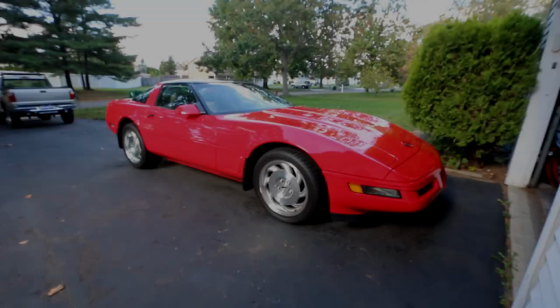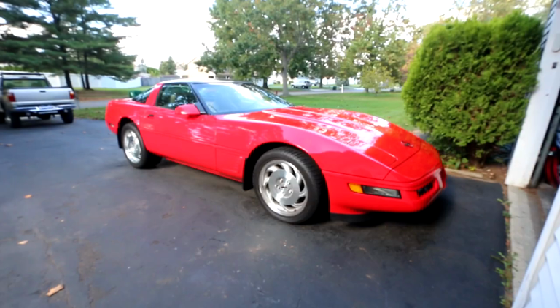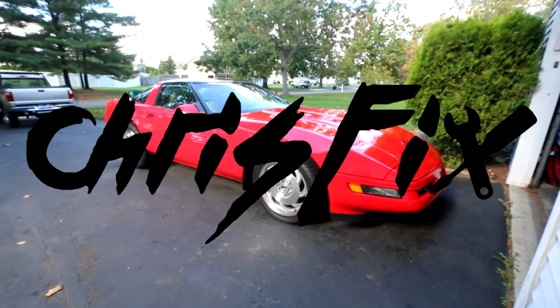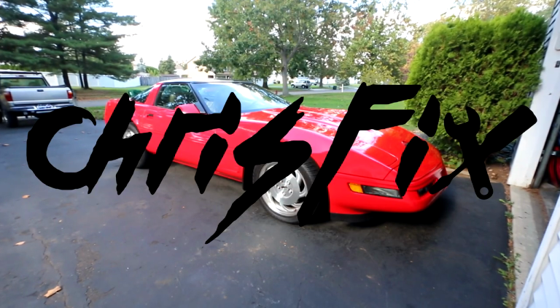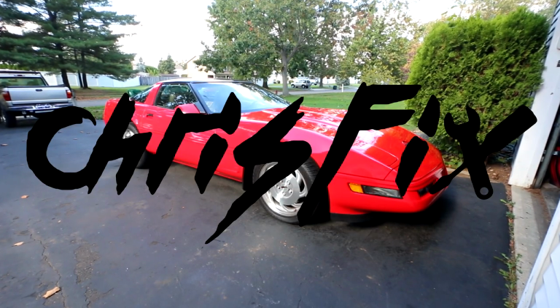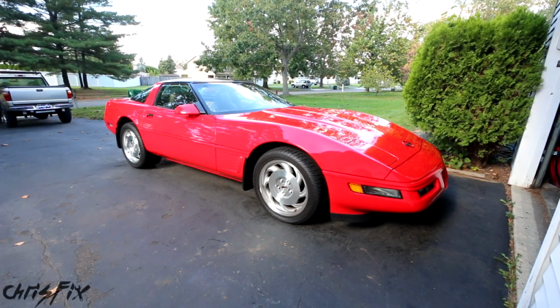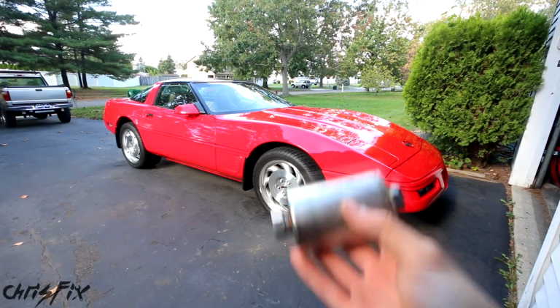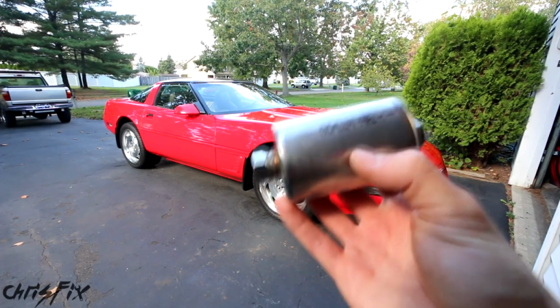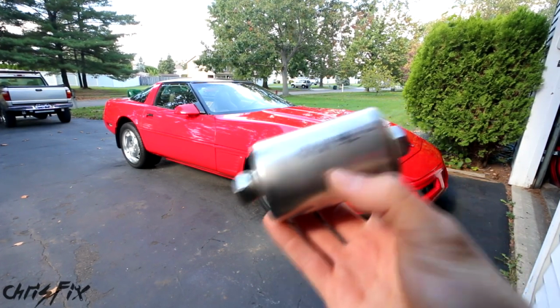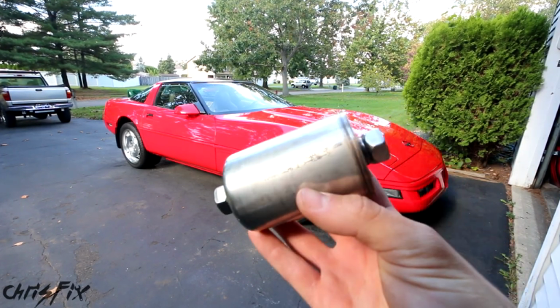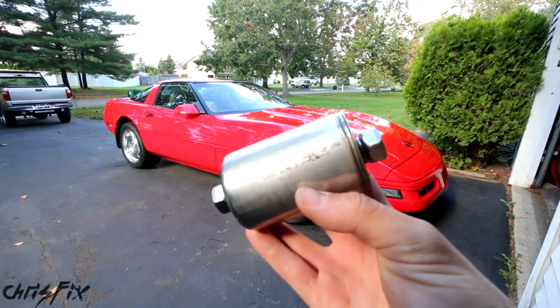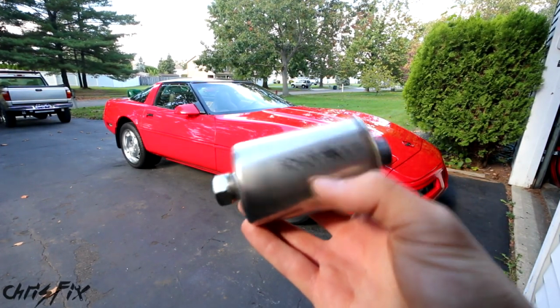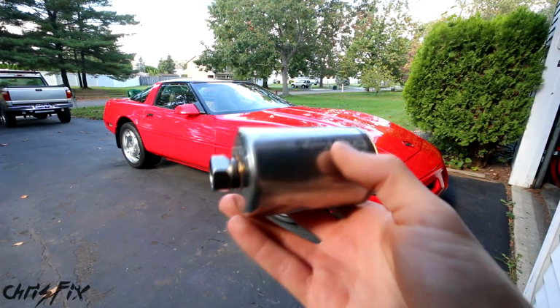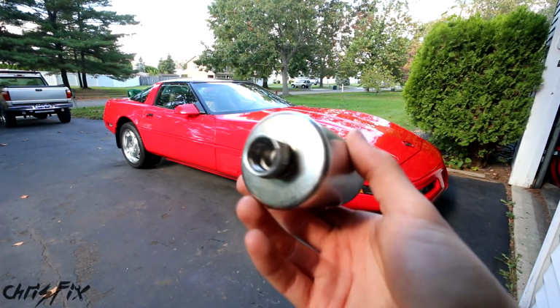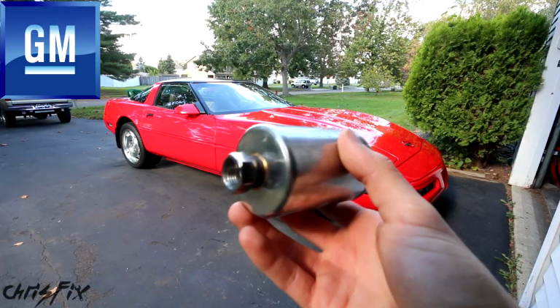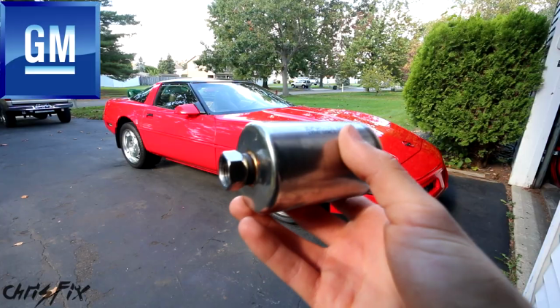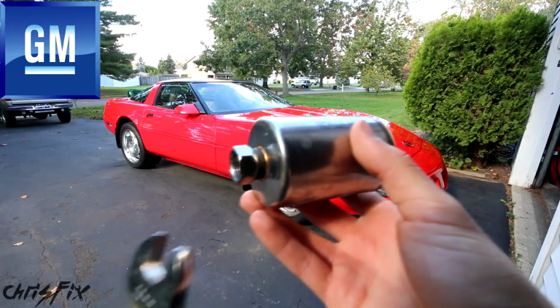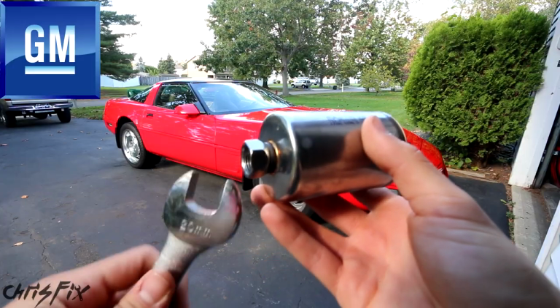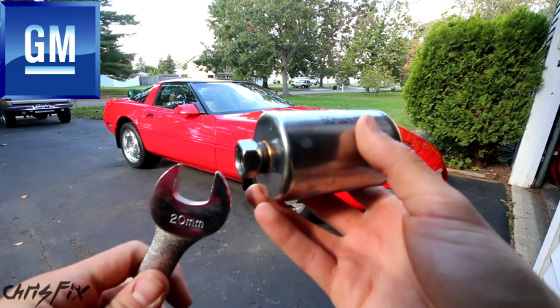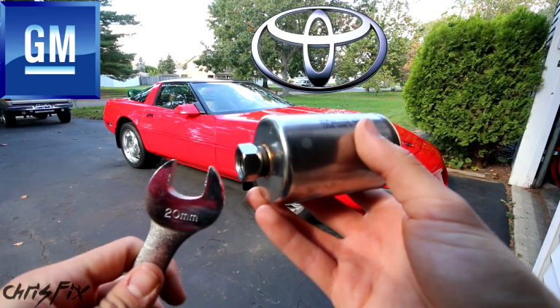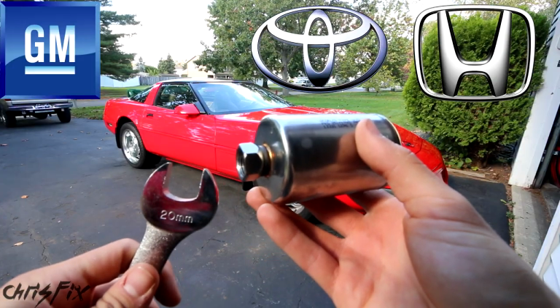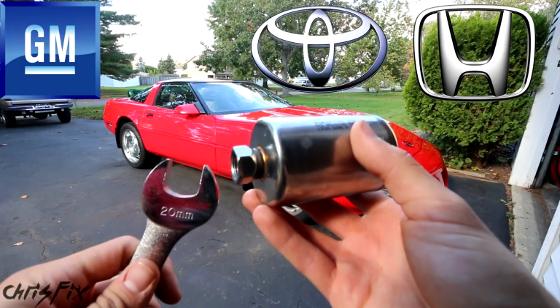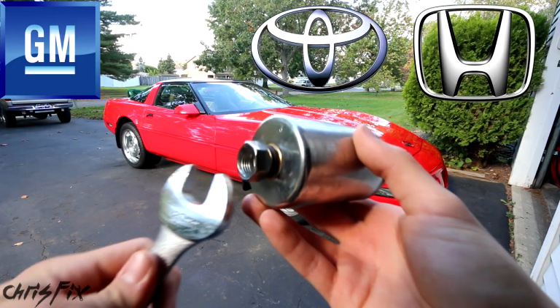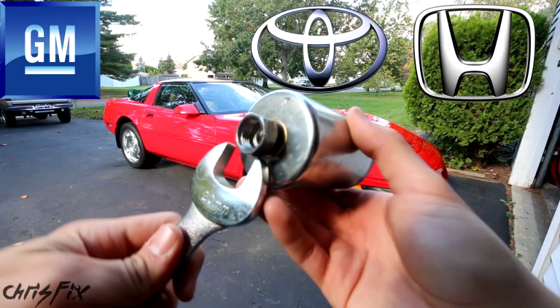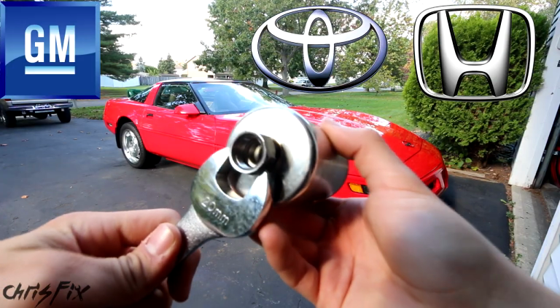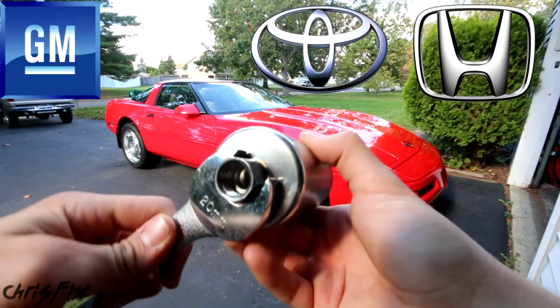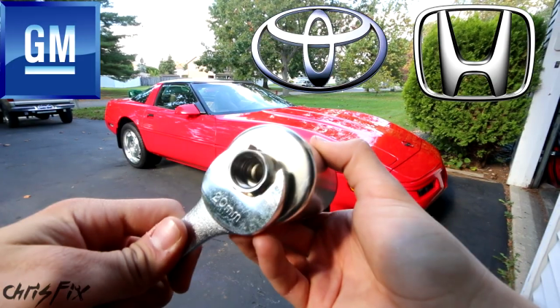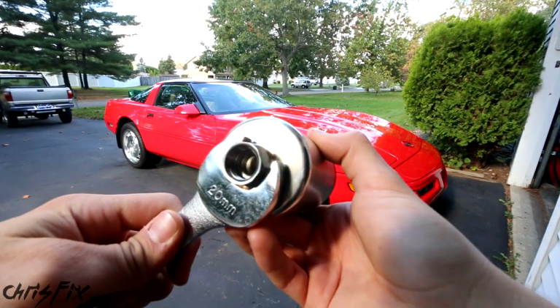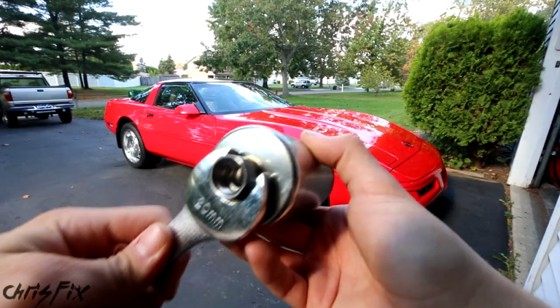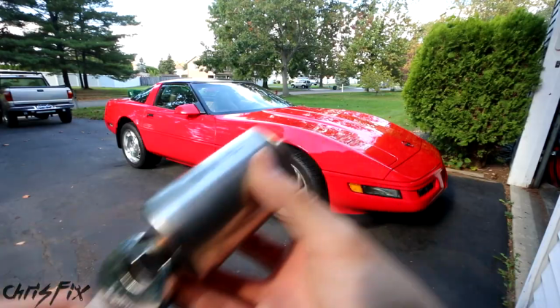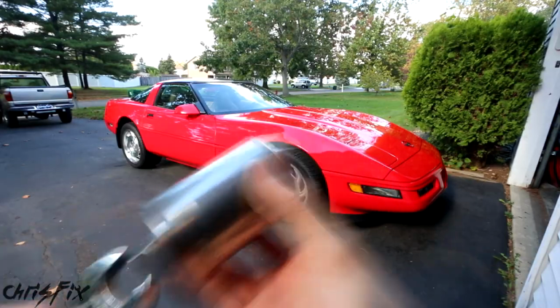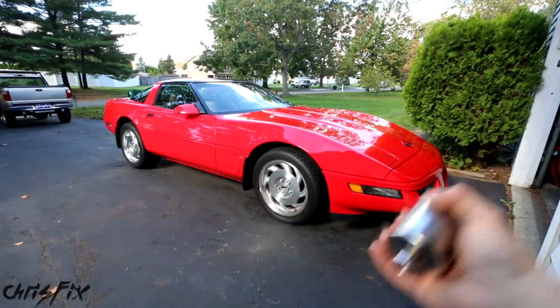Hey guys, Chris Fix here, and today we're changing a flare nut style fuel filter commonly found on GM vehicles like this Chevy, but Toyota, Honda, and a few other companies use the same style filter where you need to use a wrench to remove it.